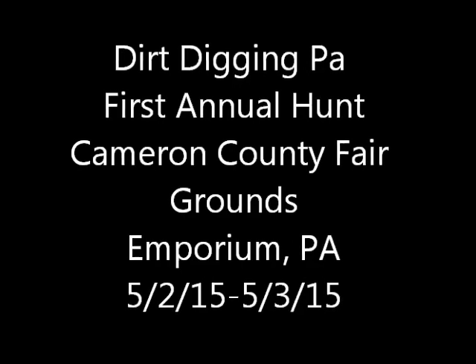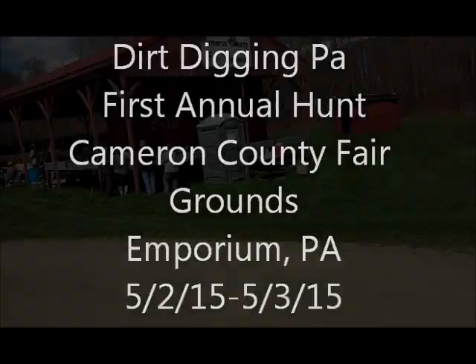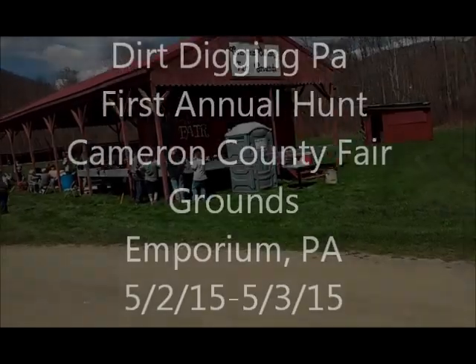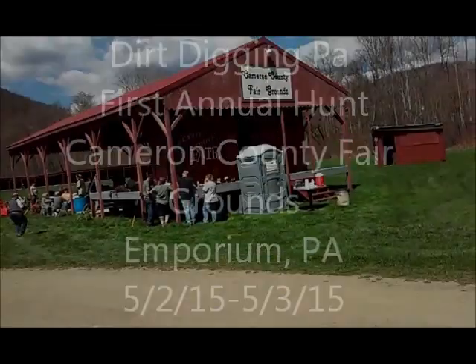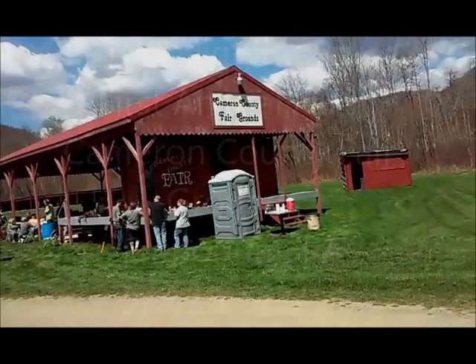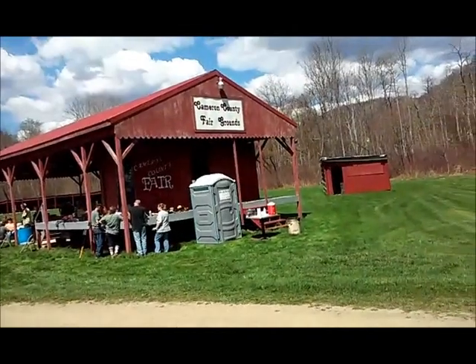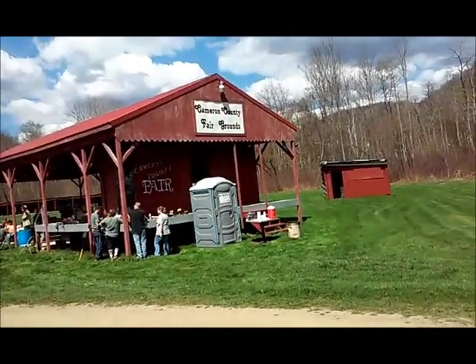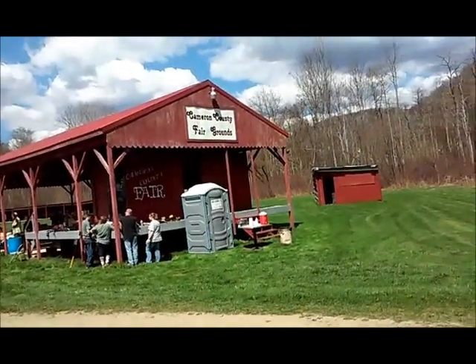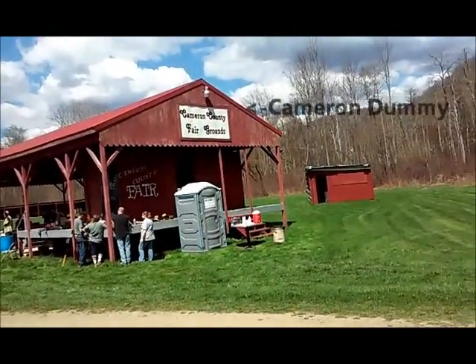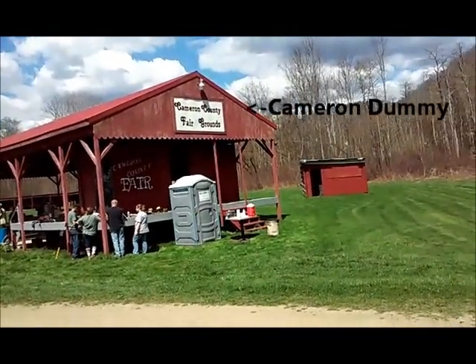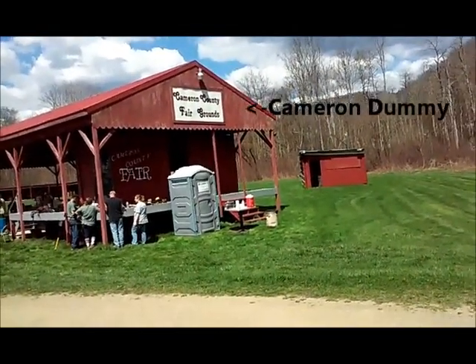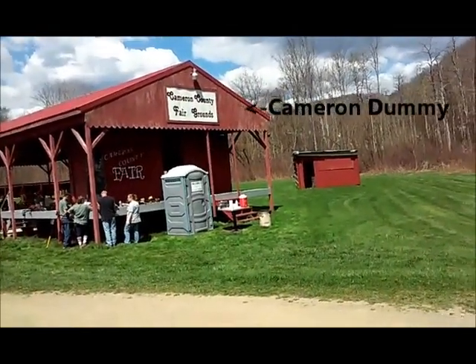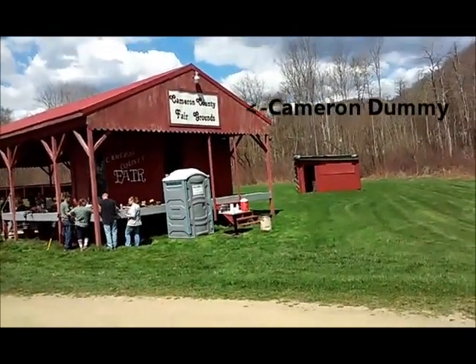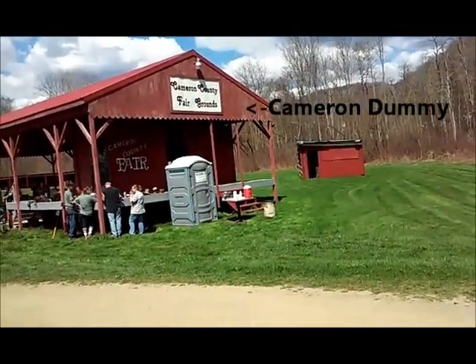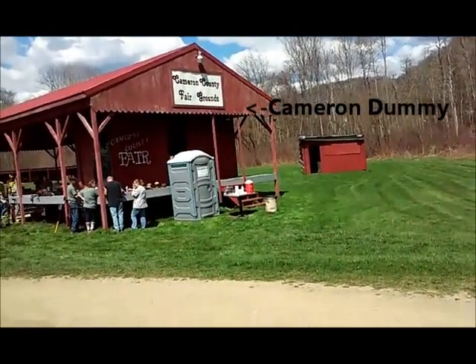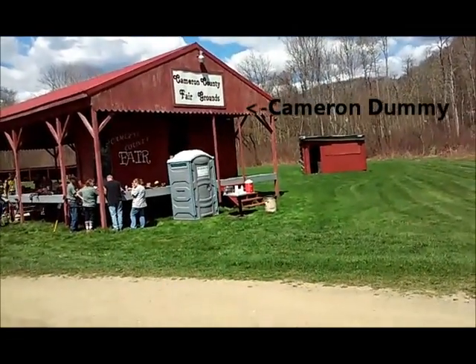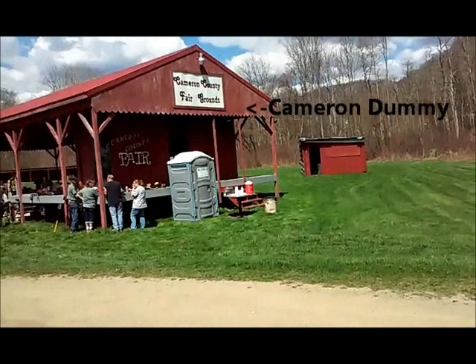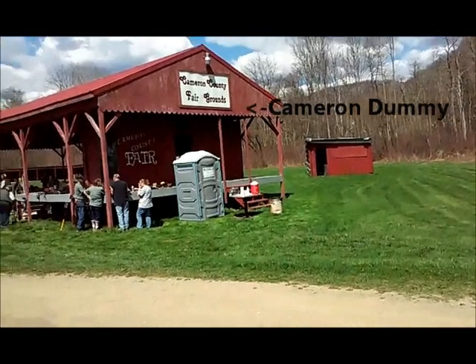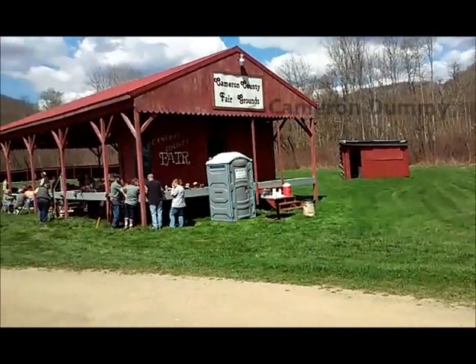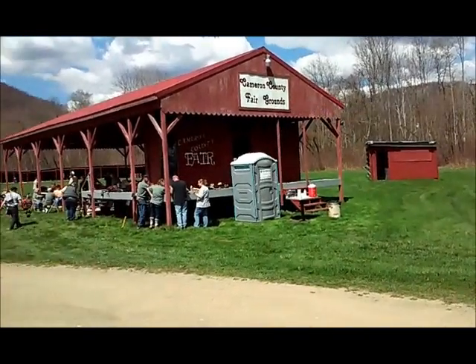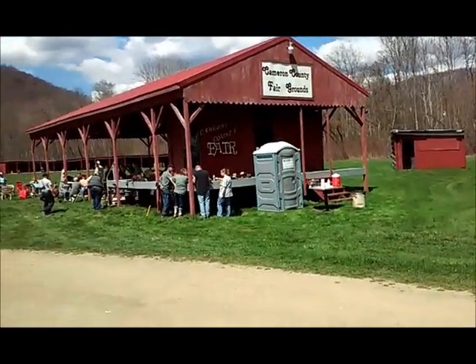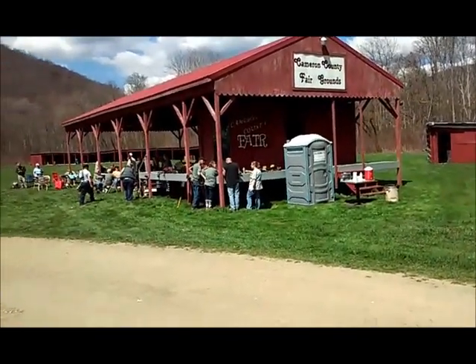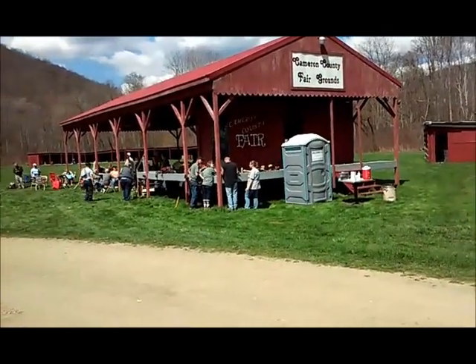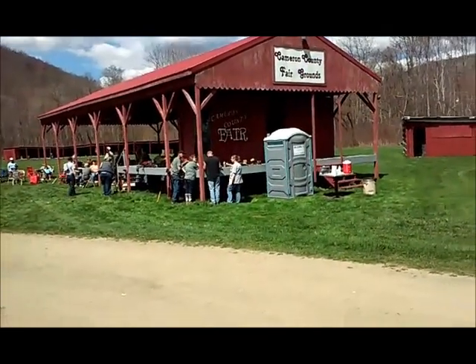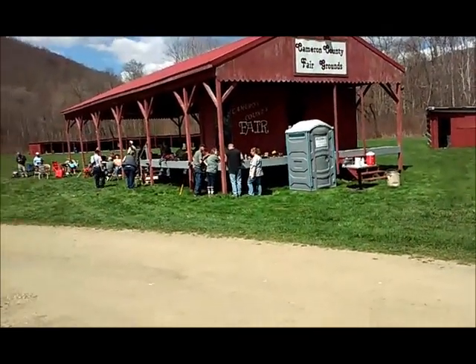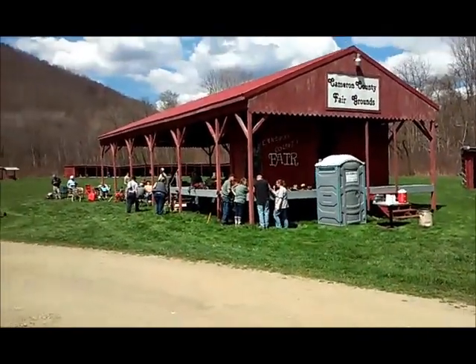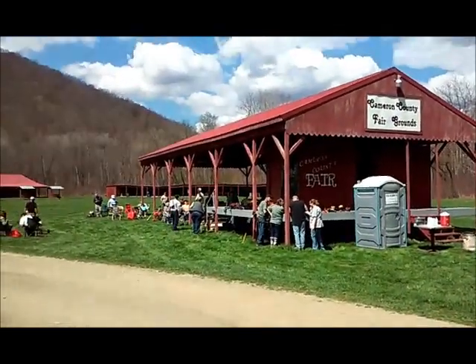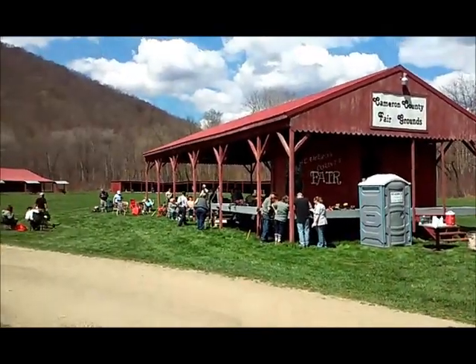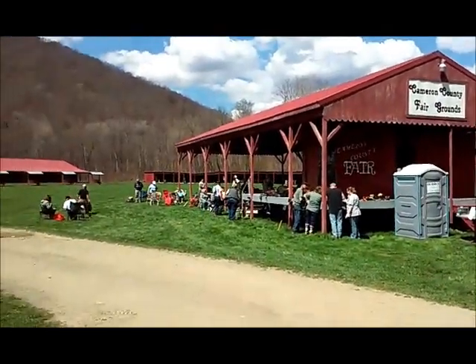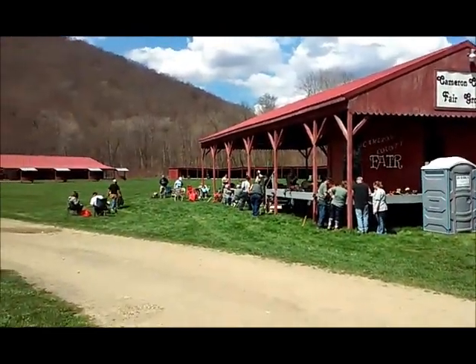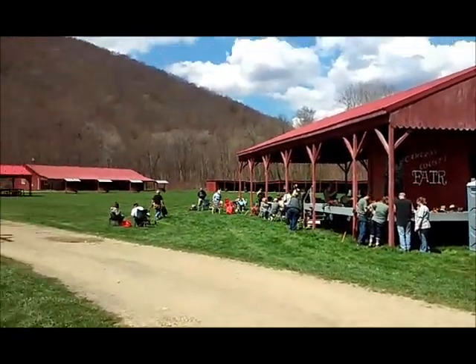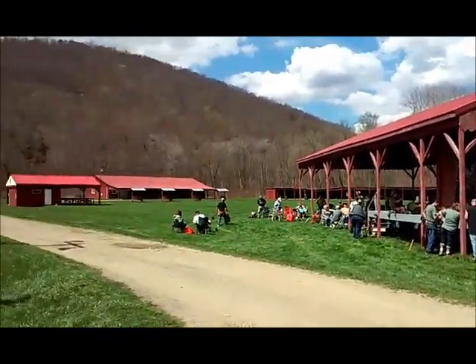Bernie here. I'm at the Camden County Fairgrounds just outside of Emporium, PA. I'm here for the first annual Dirt Digging PA group hunt.